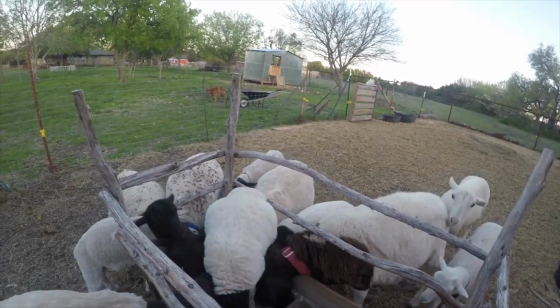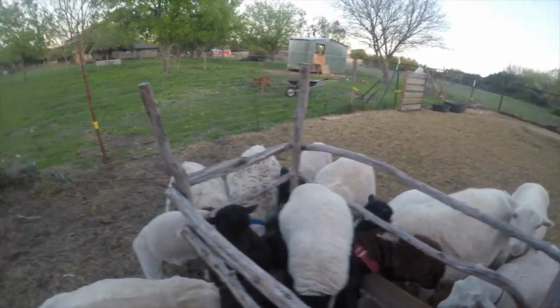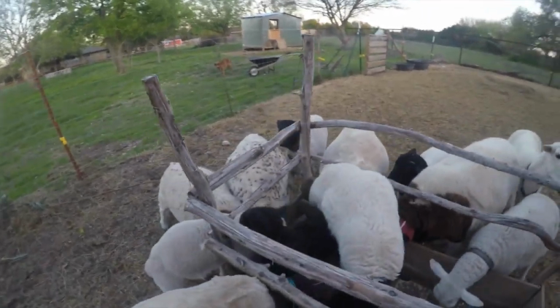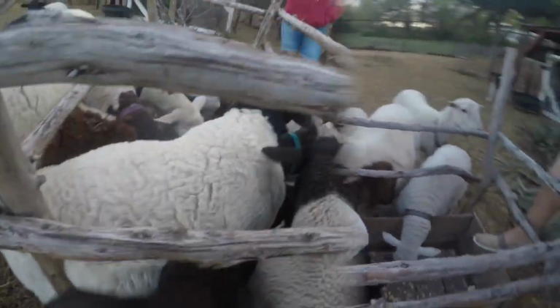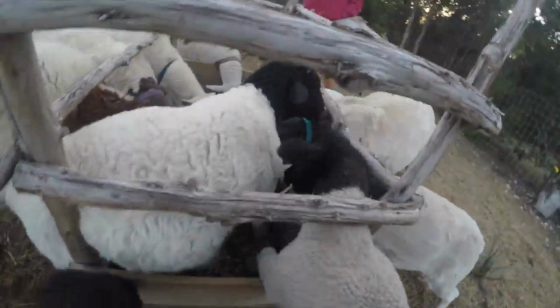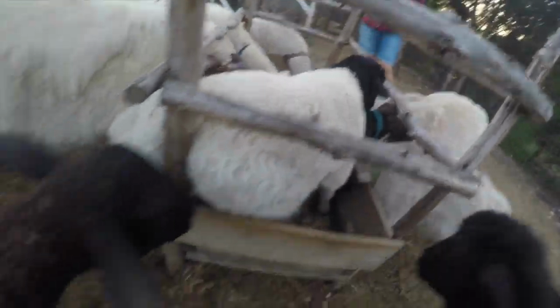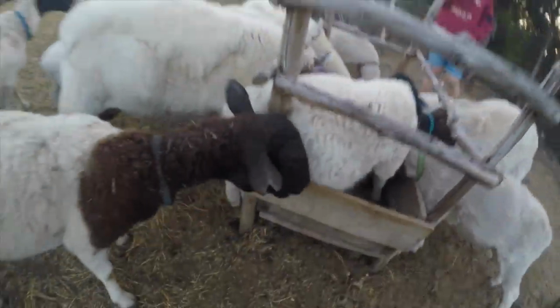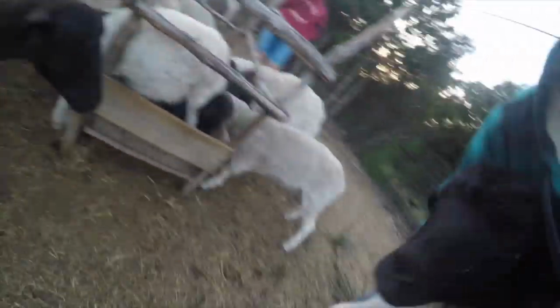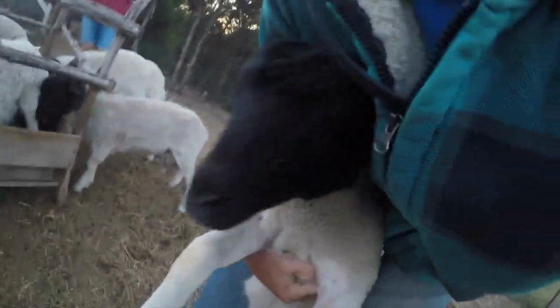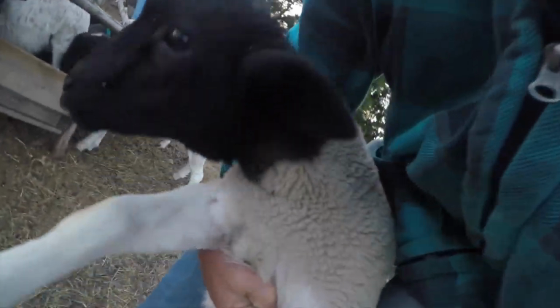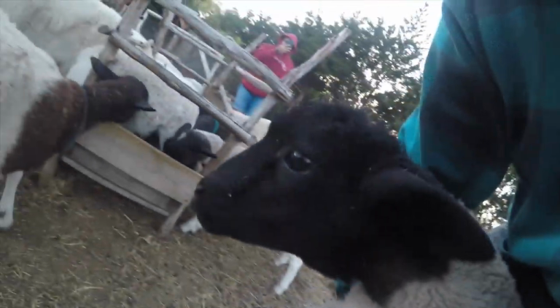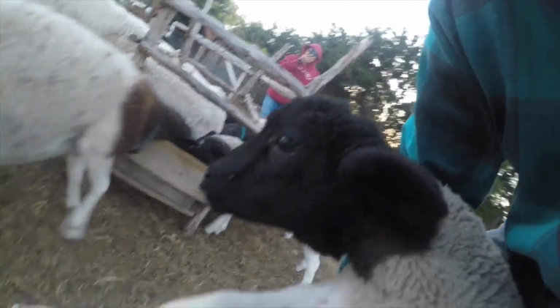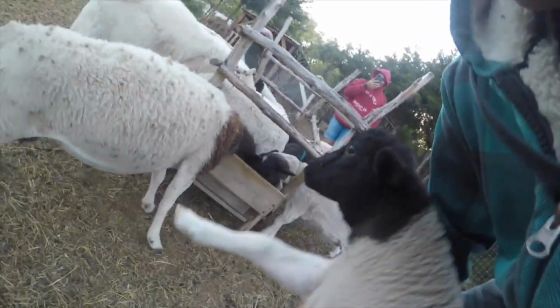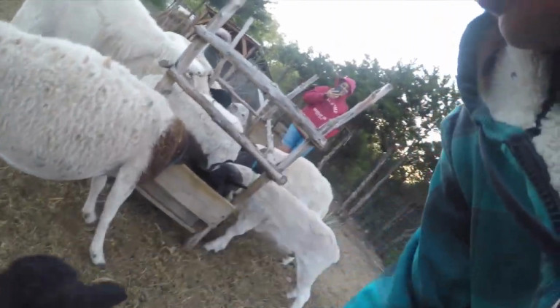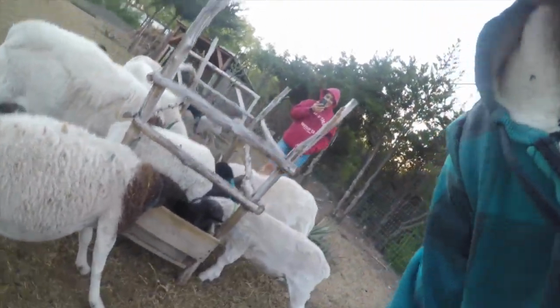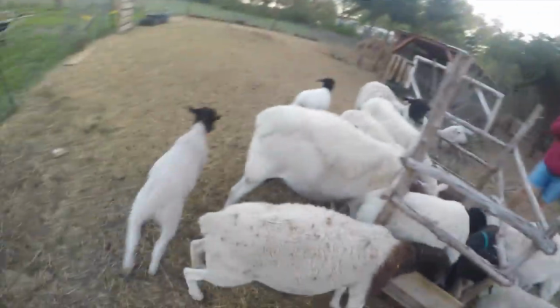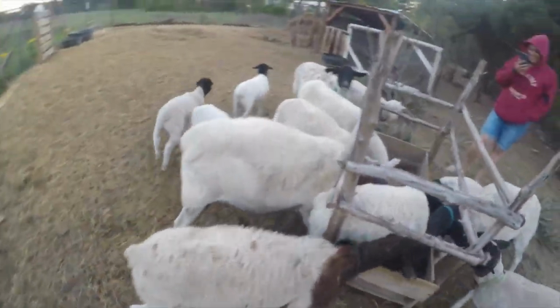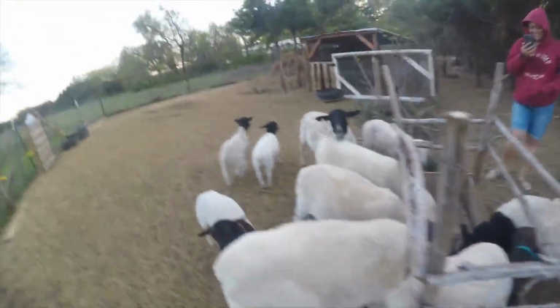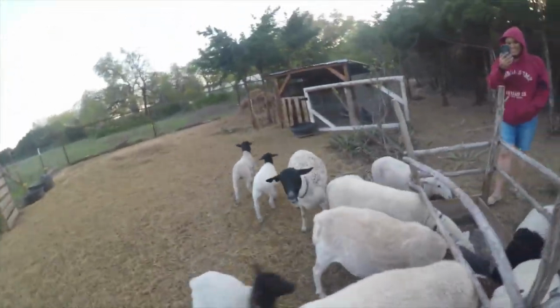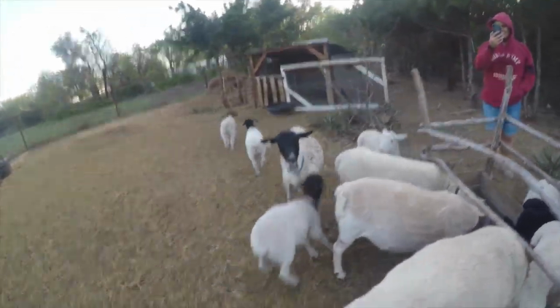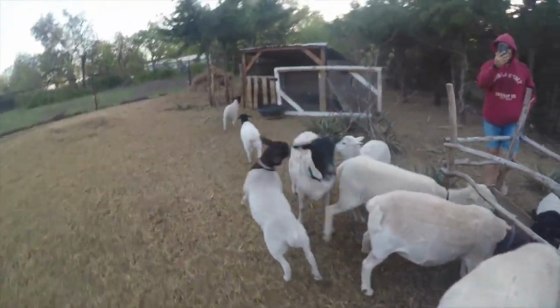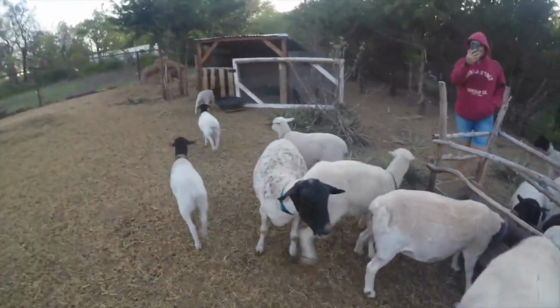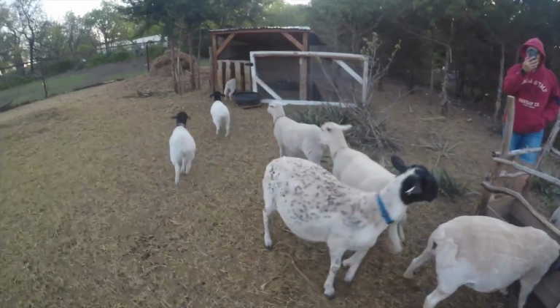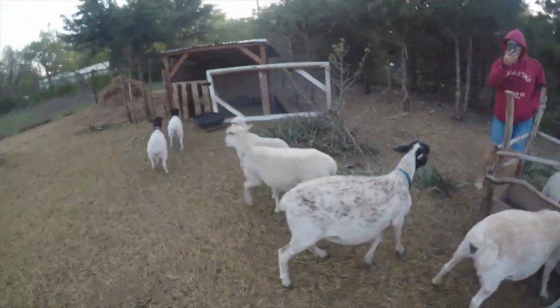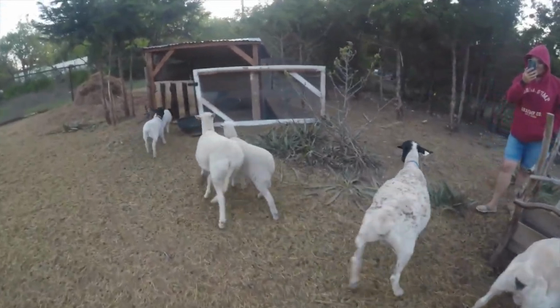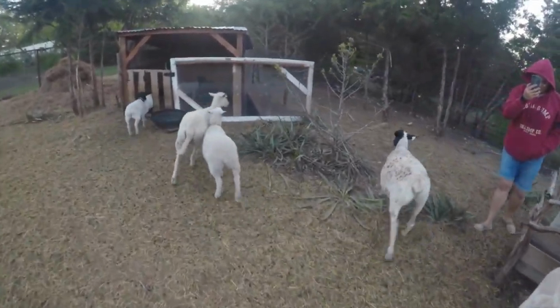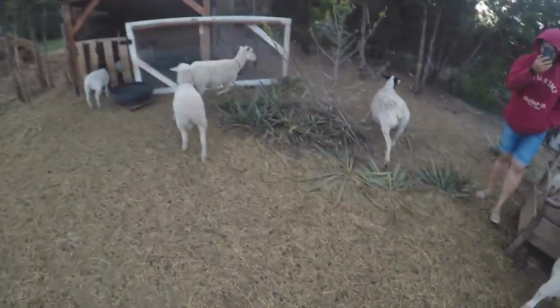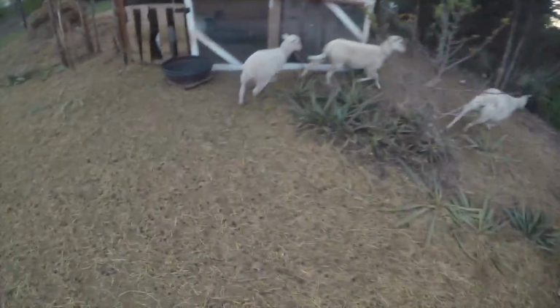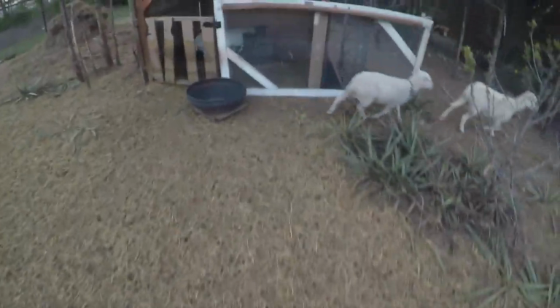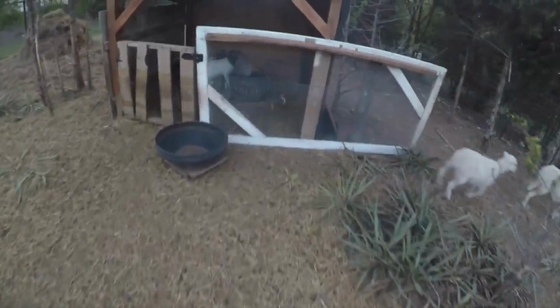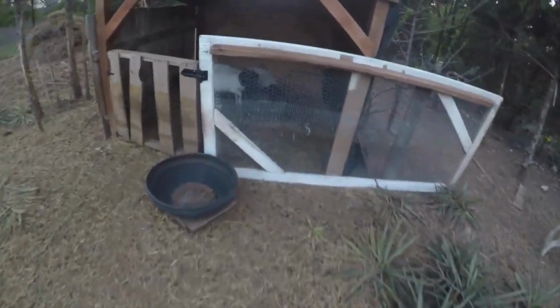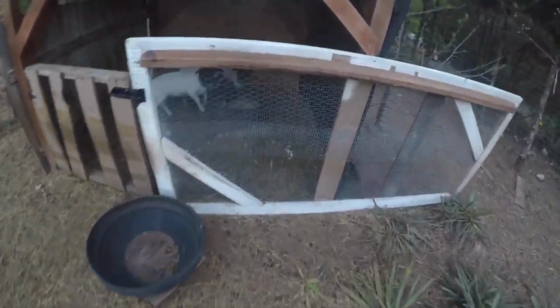Anyway, the reason we name all our animals like this is because we name them after pantry items. Because in case we do eat one of them, I guess it's easier to eat them that way.